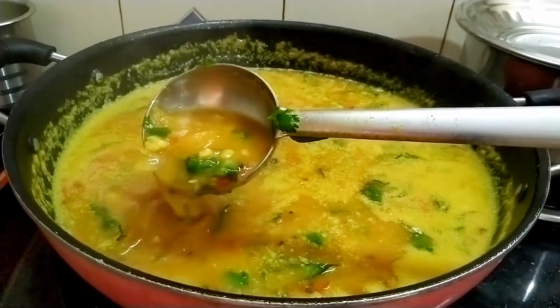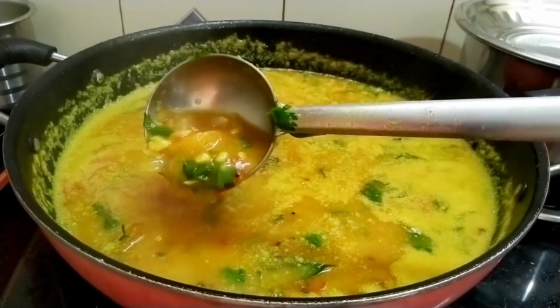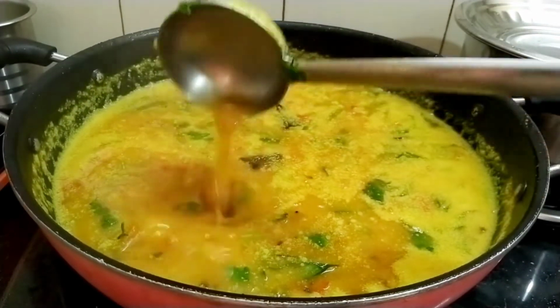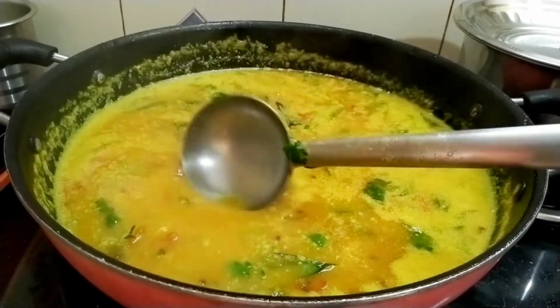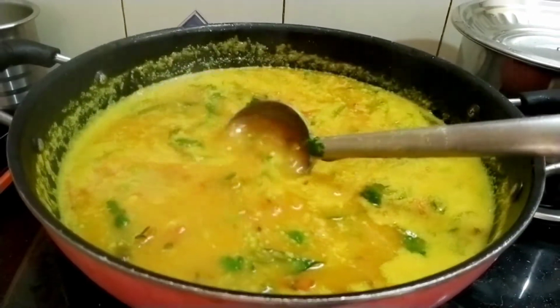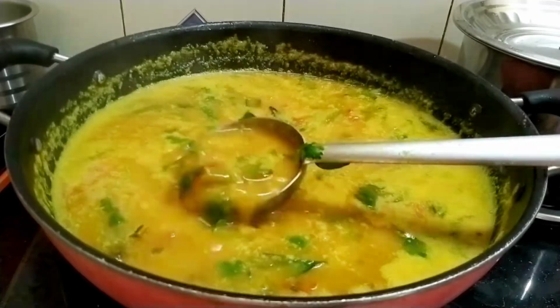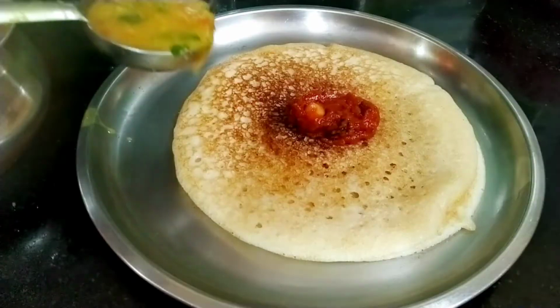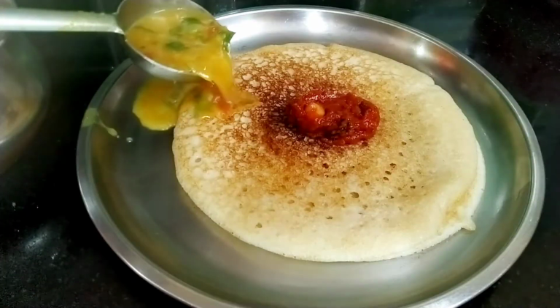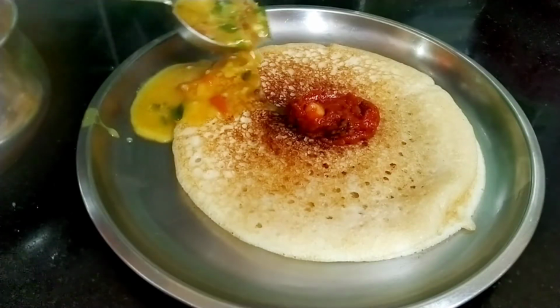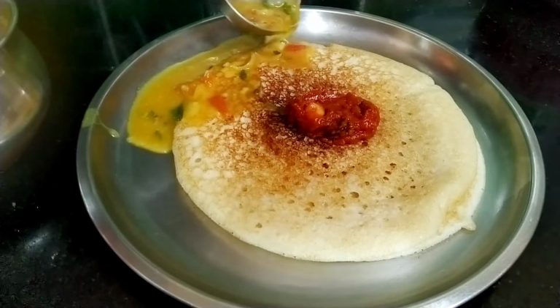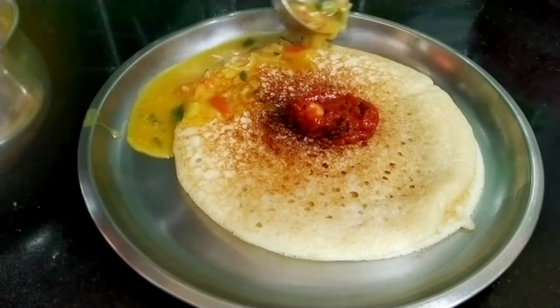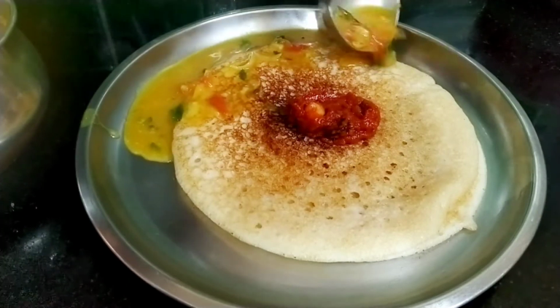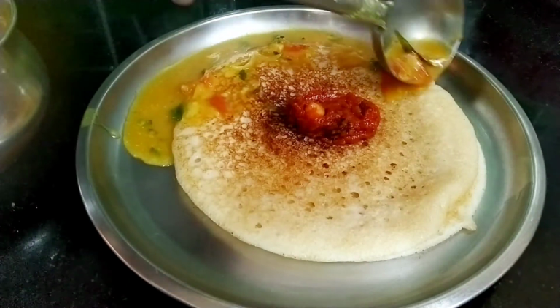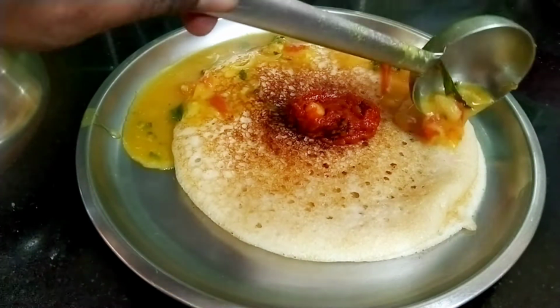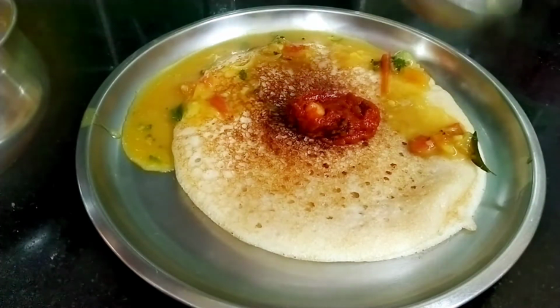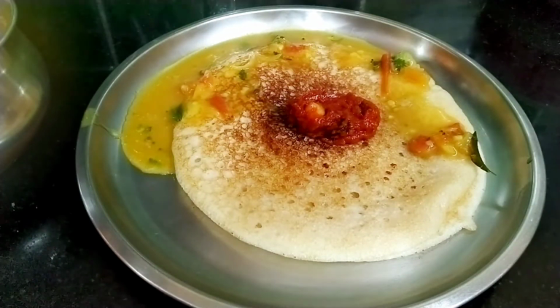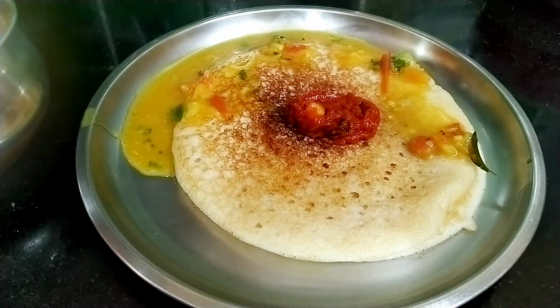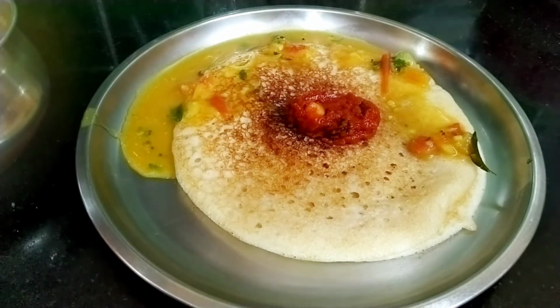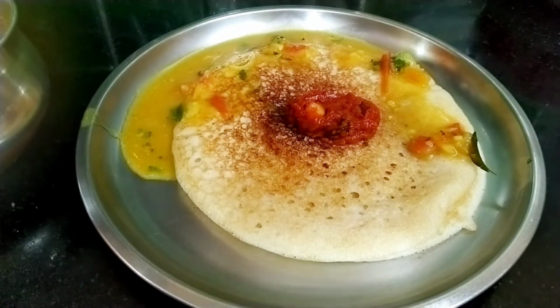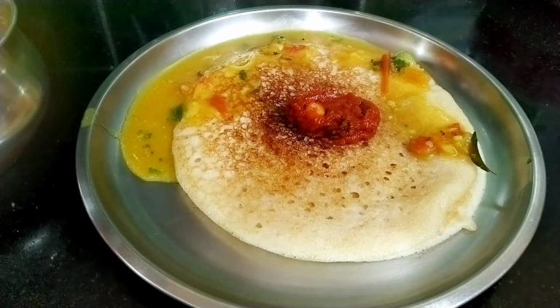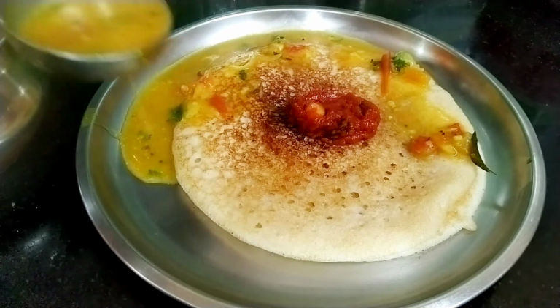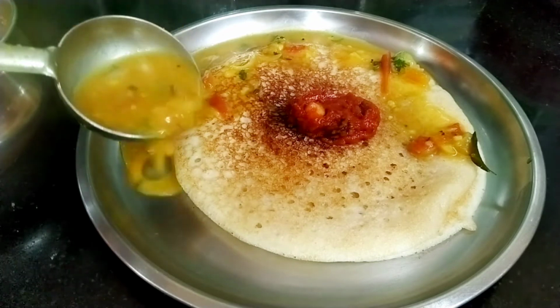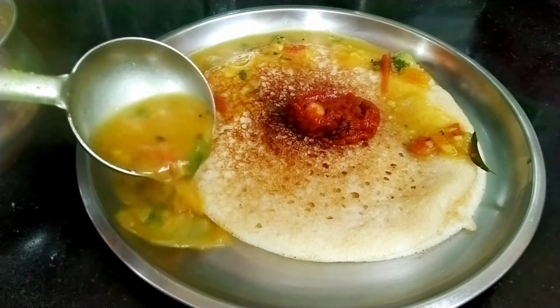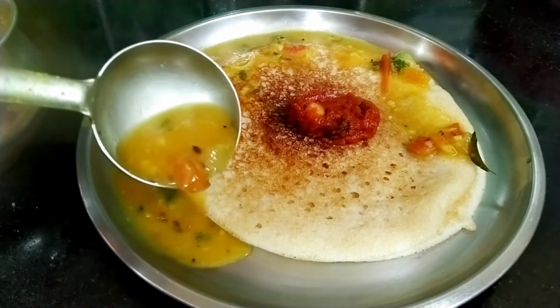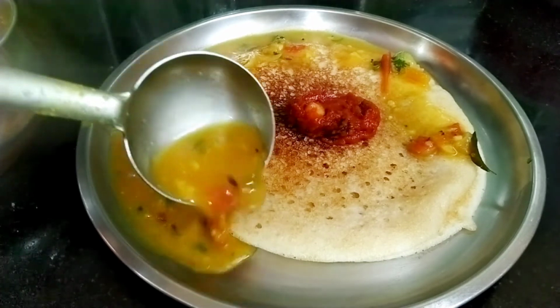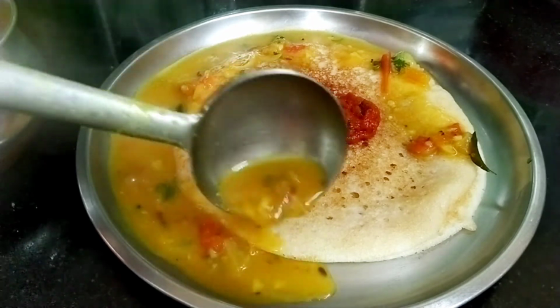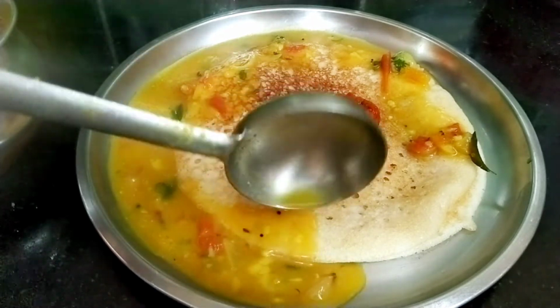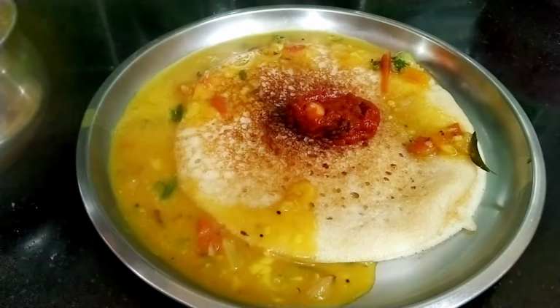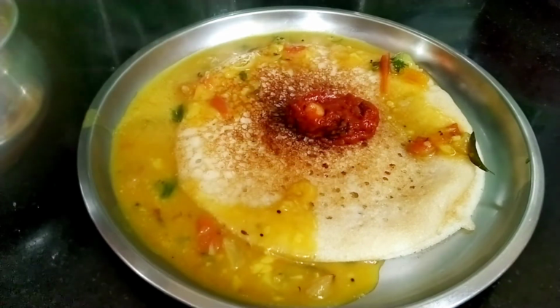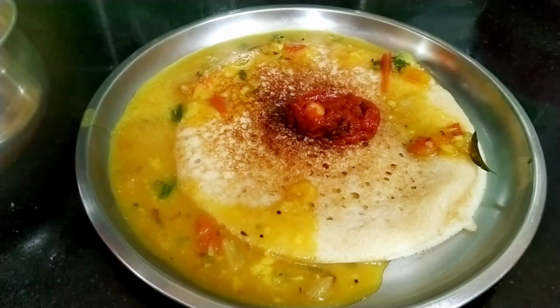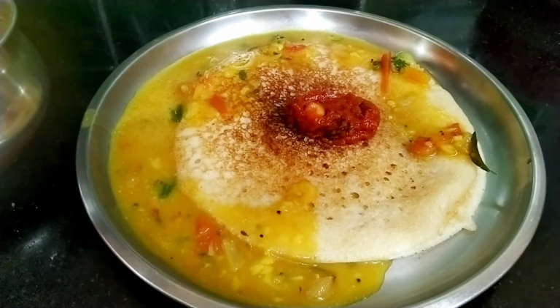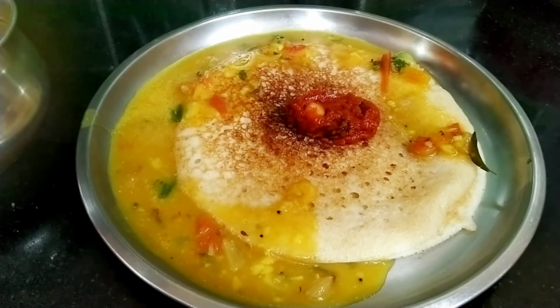We are going to eat a little bit of food. We will eat a little spicy food.